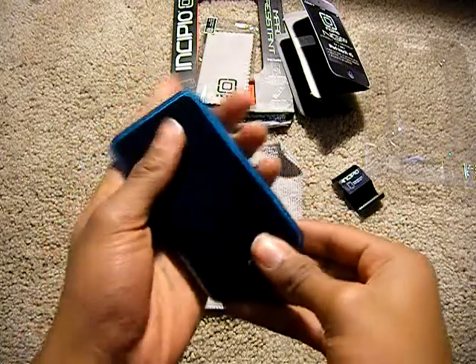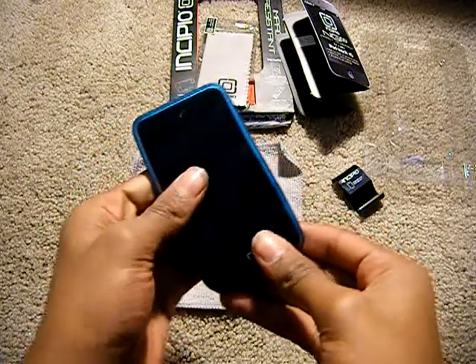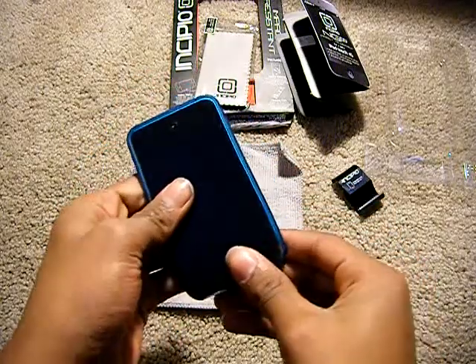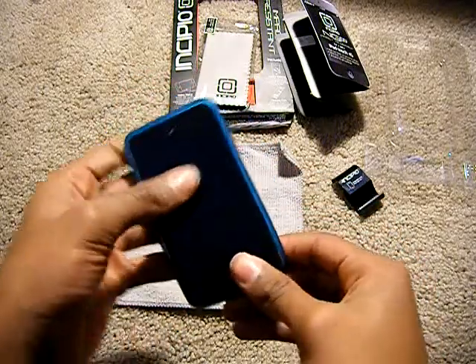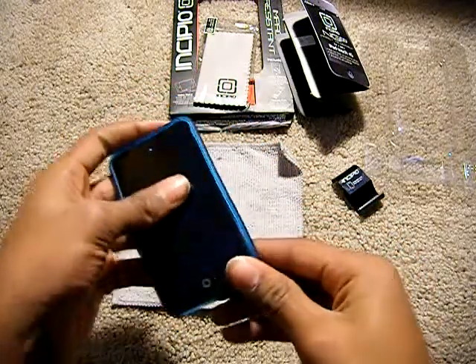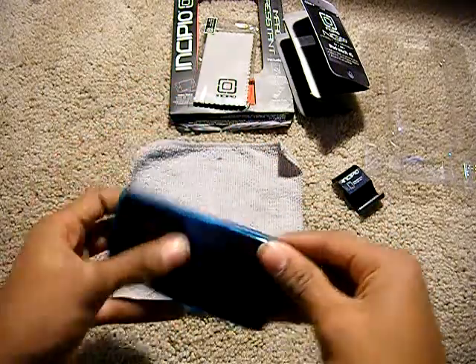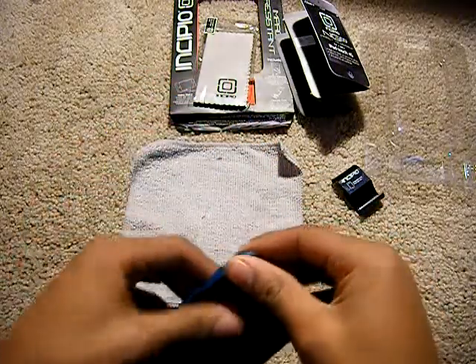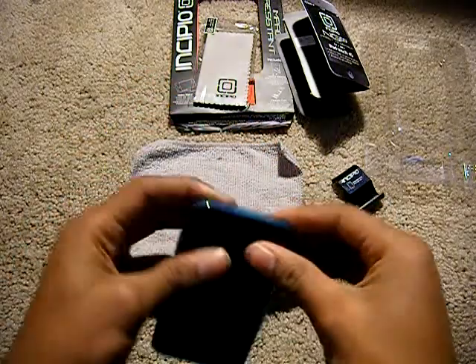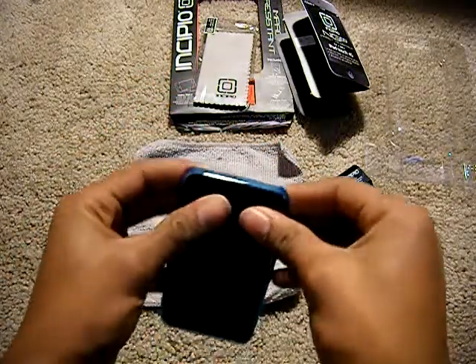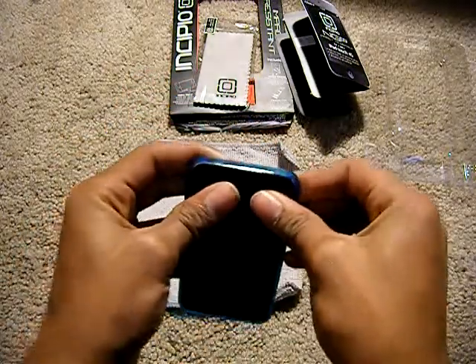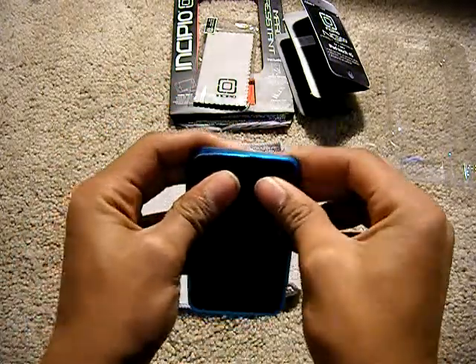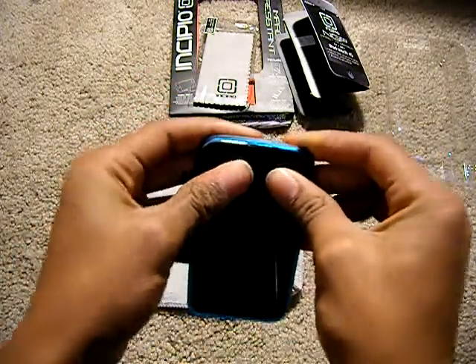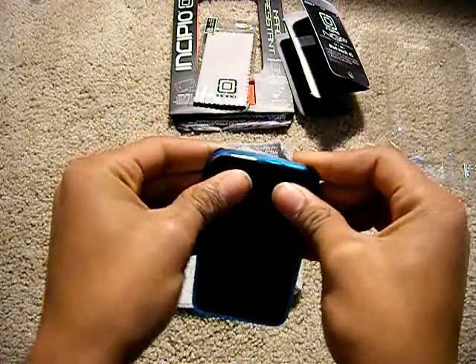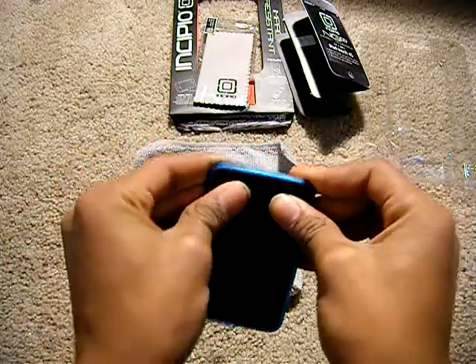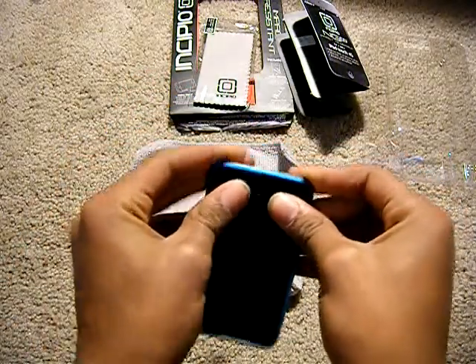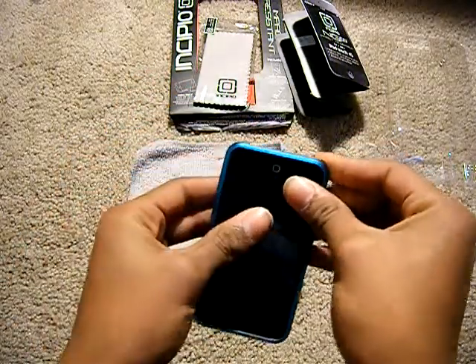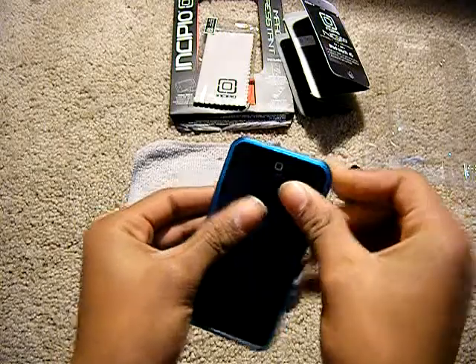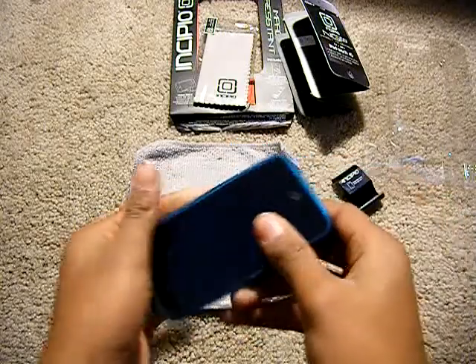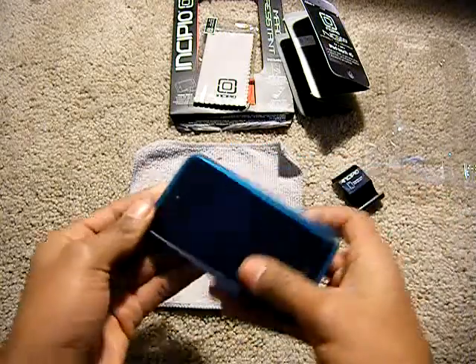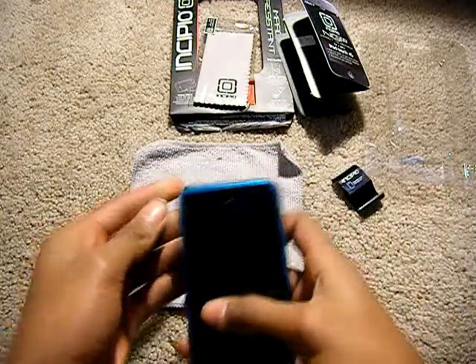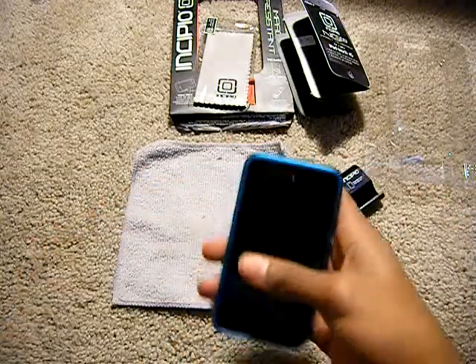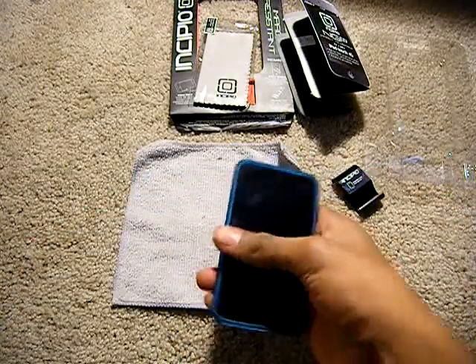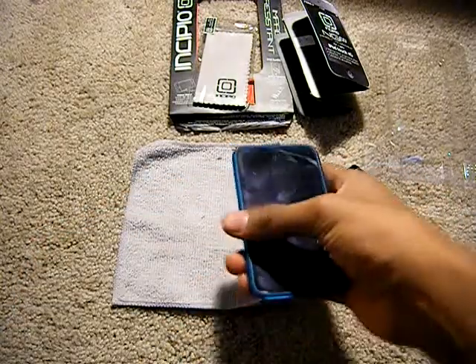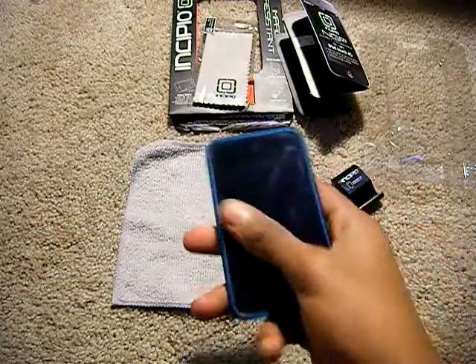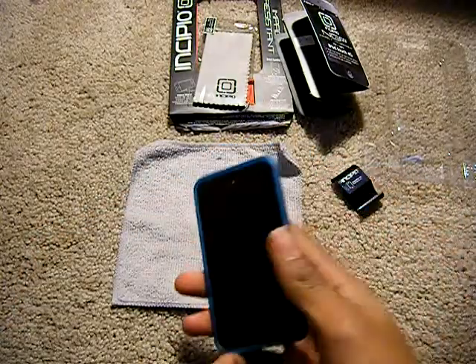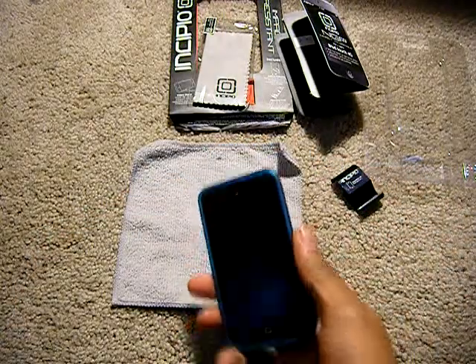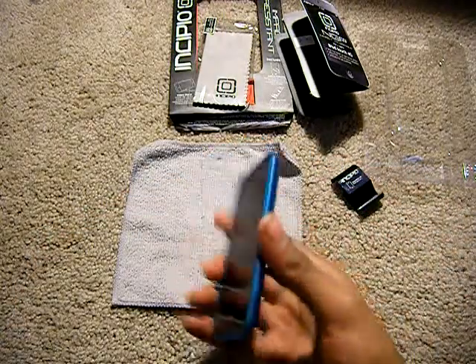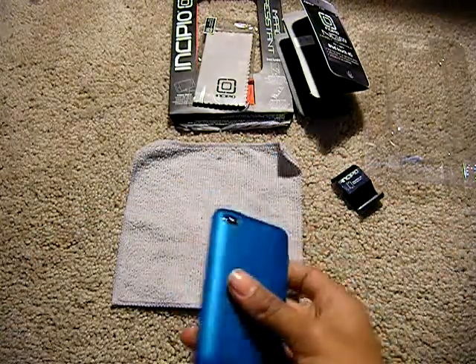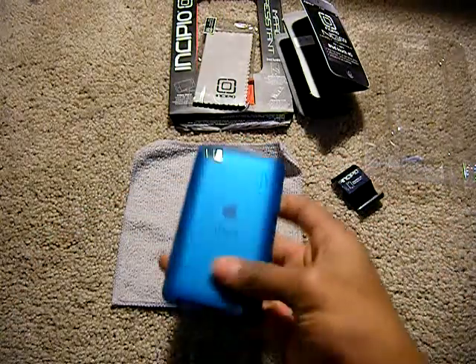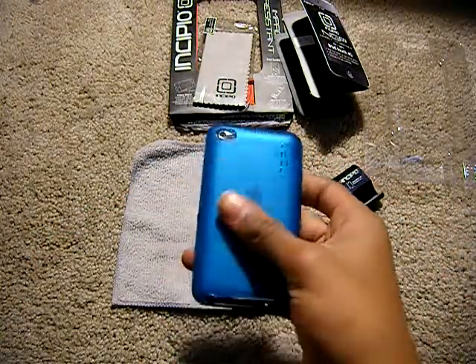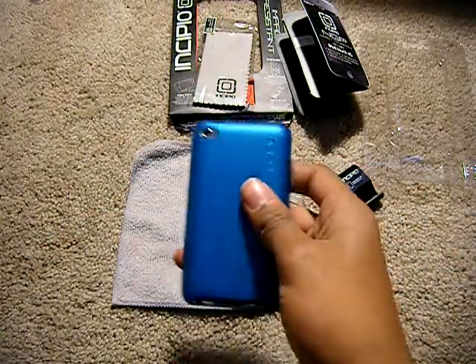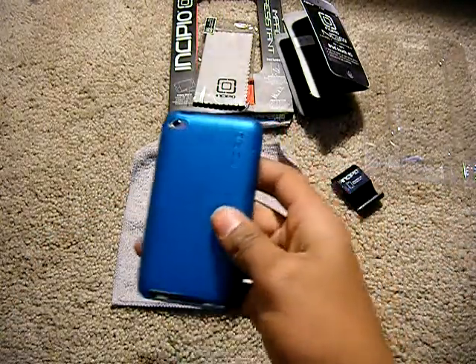So let me install the iPod and give you a quick look on that. I'm just going to go top first and then just put the bottom on. Installation was easy as you can see.